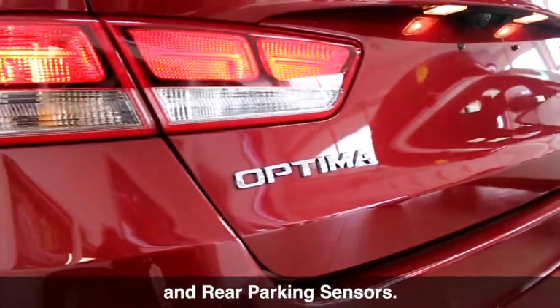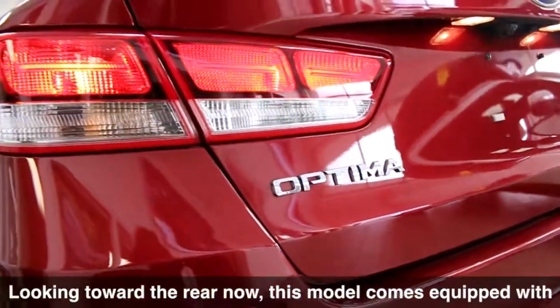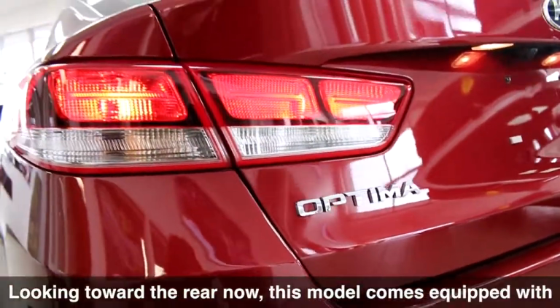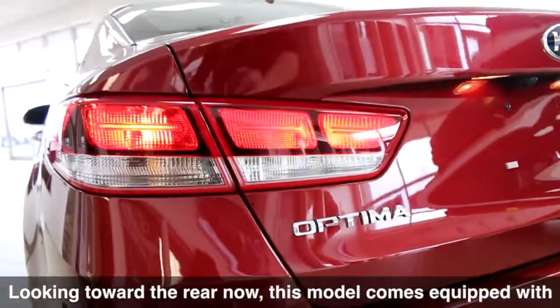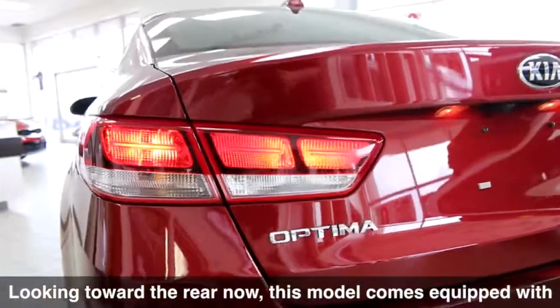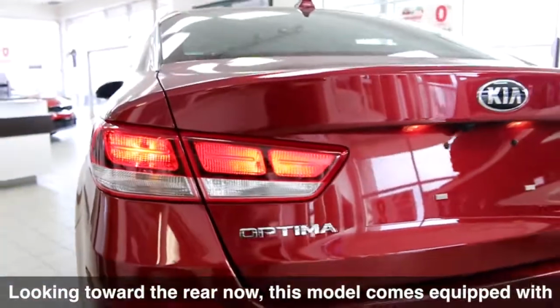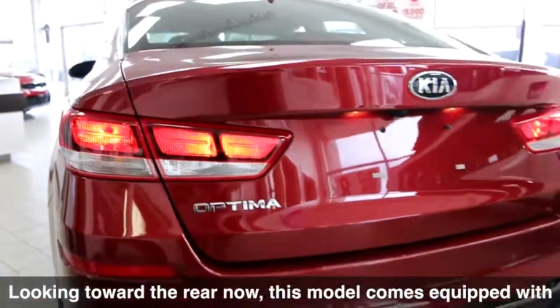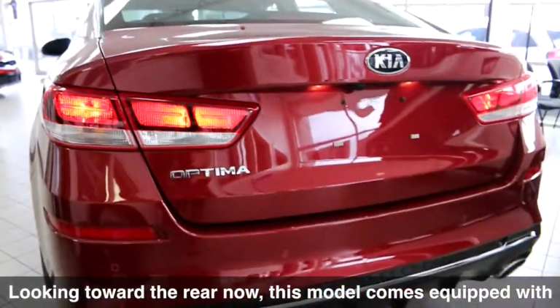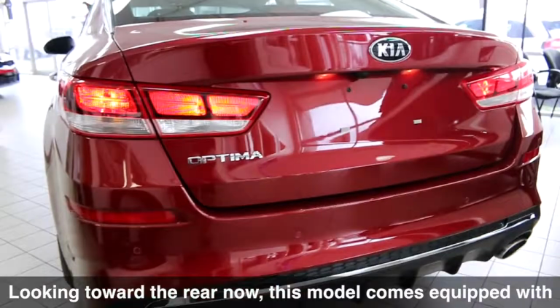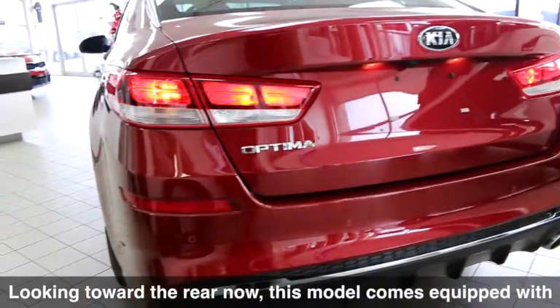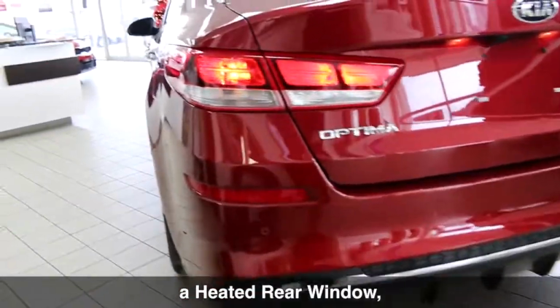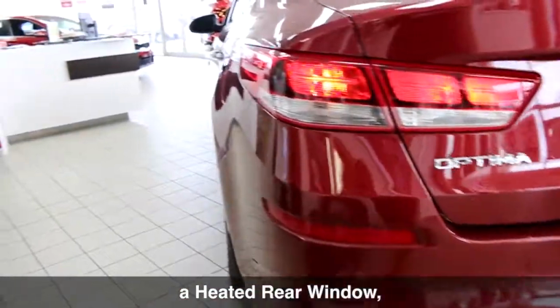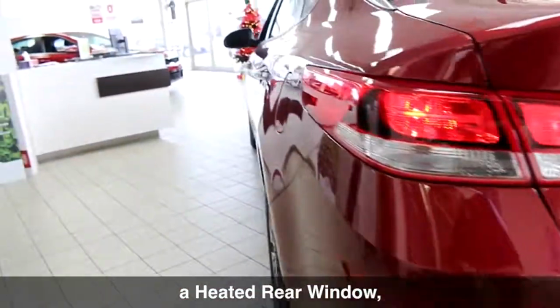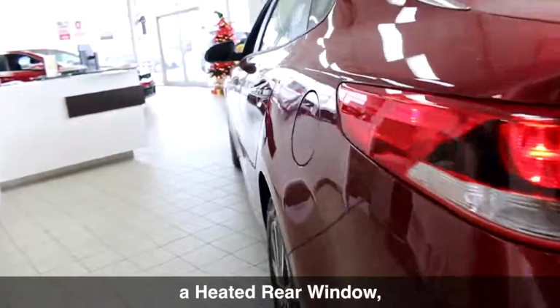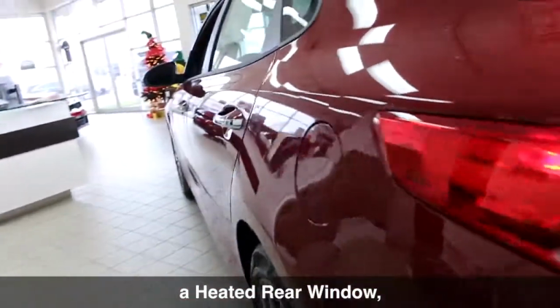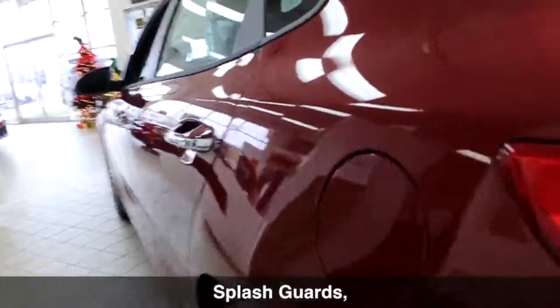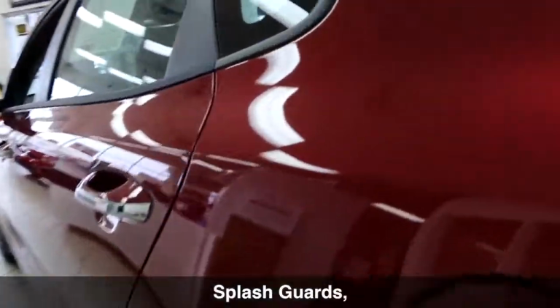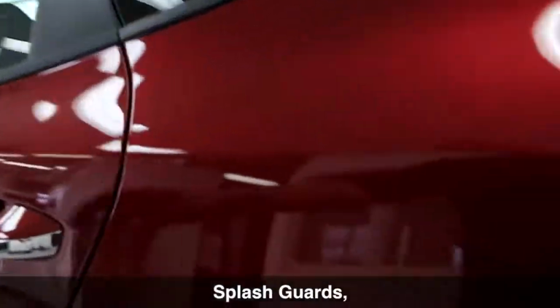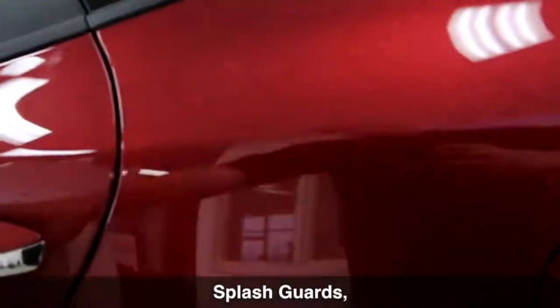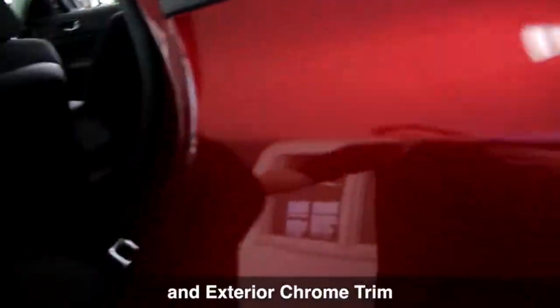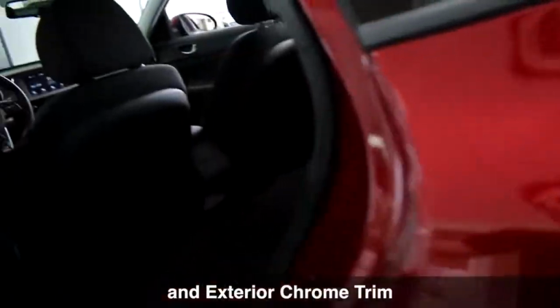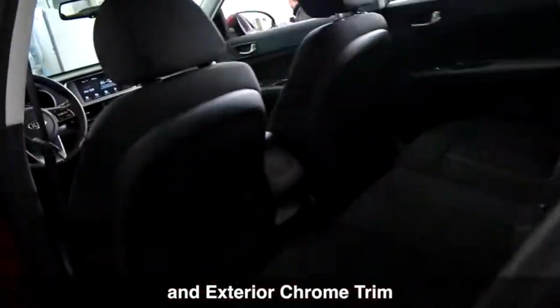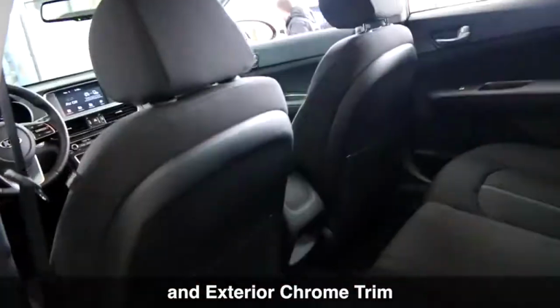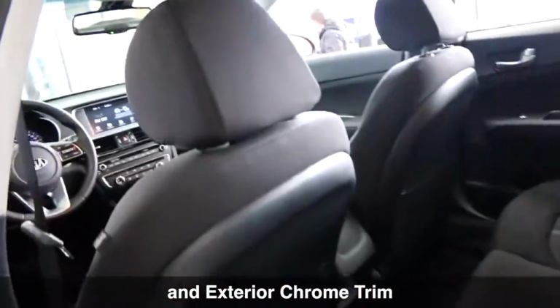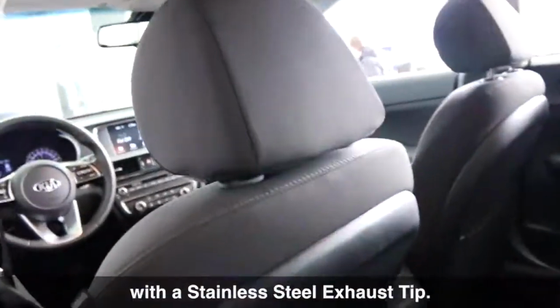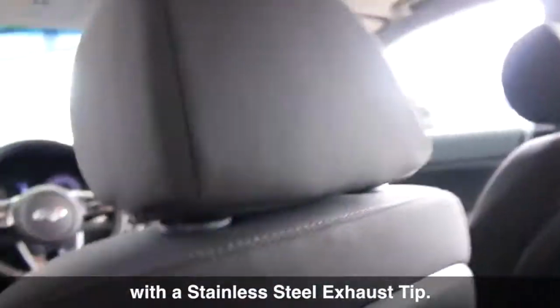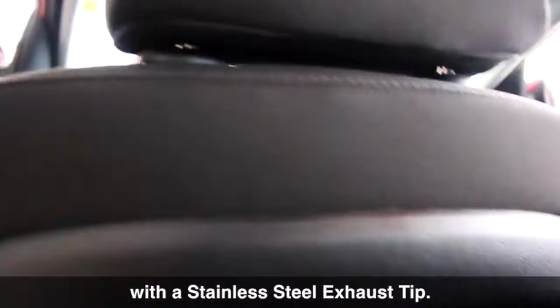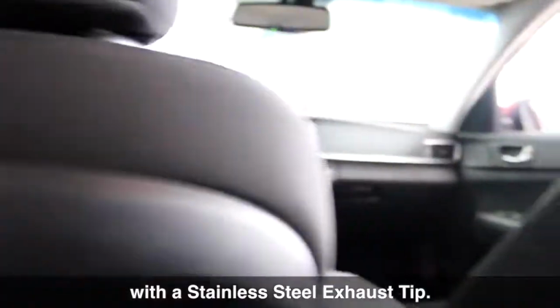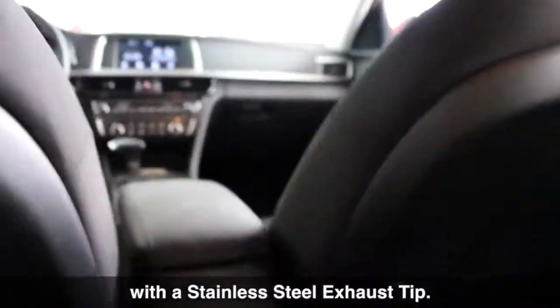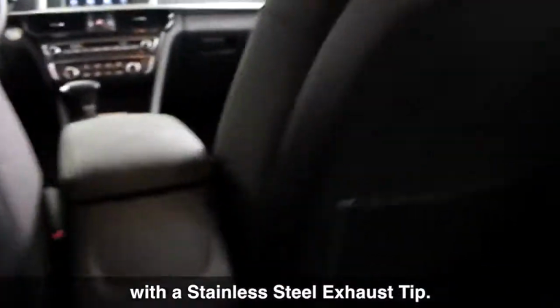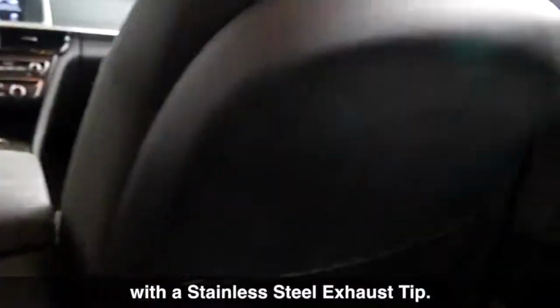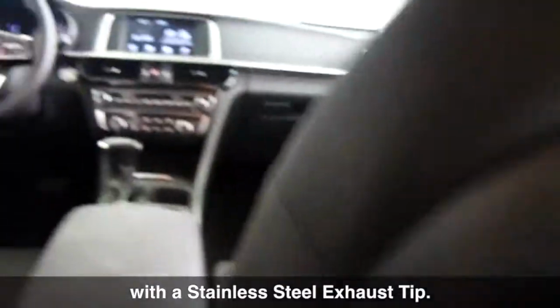Looking toward the rear now, this model comes equipped with a heated rear window, splash guards and exterior chrome trim with a stainless steel exhaust tip.